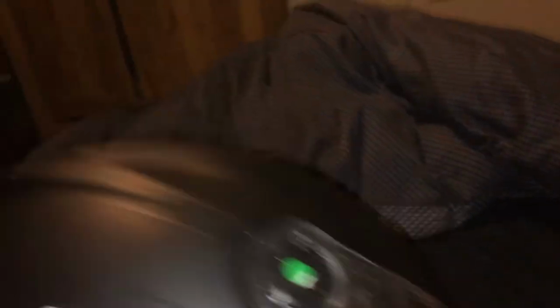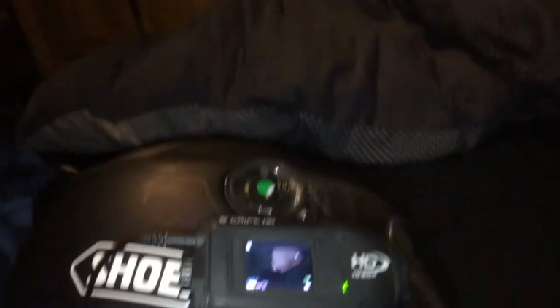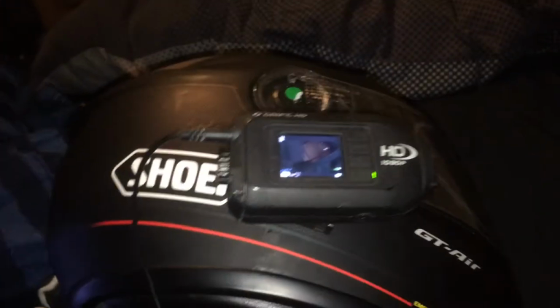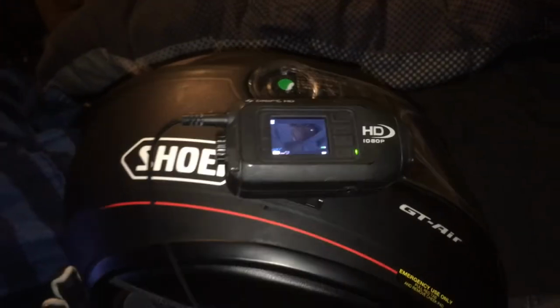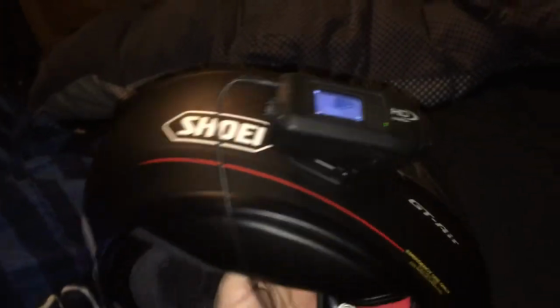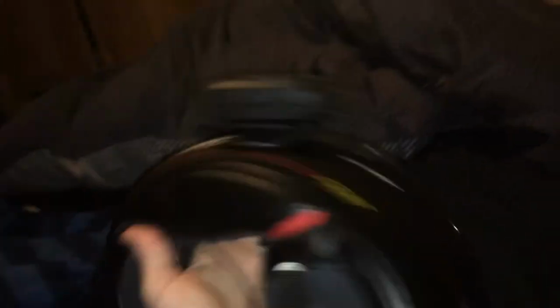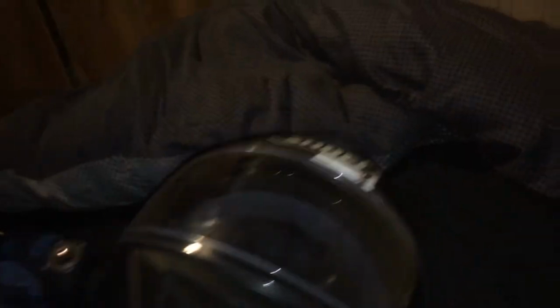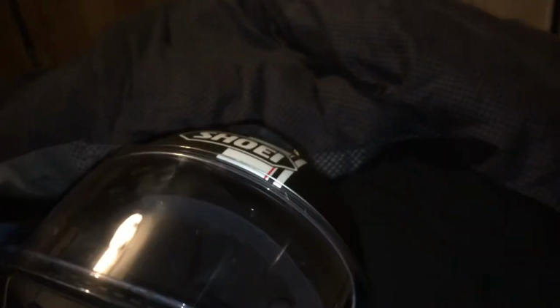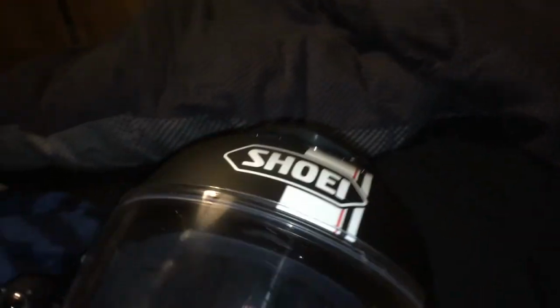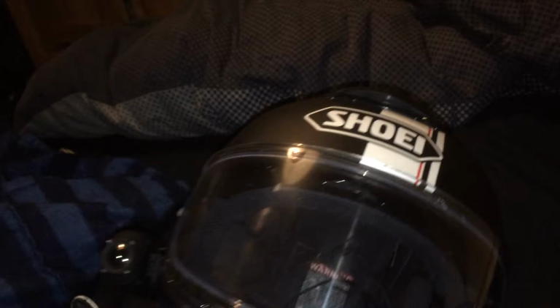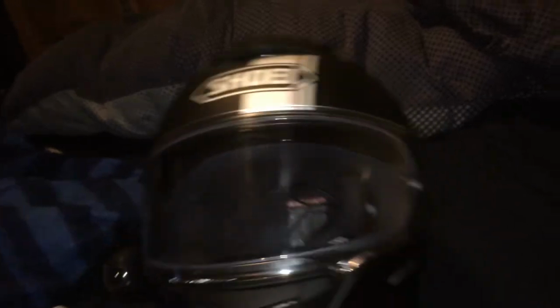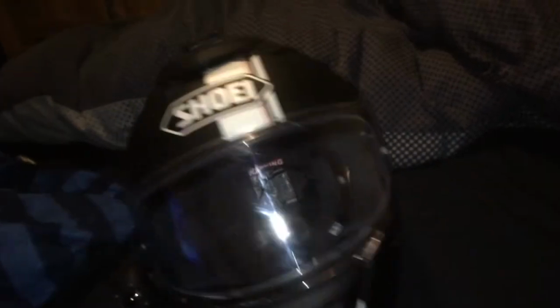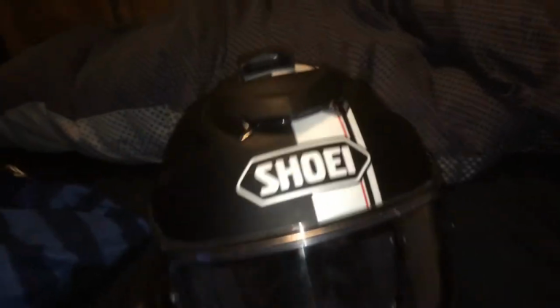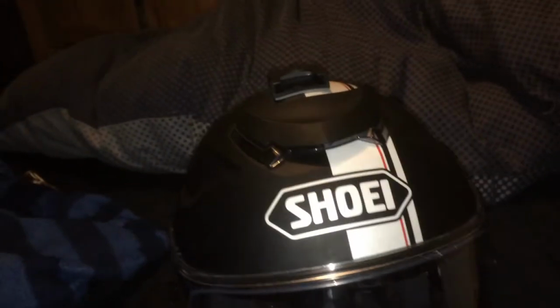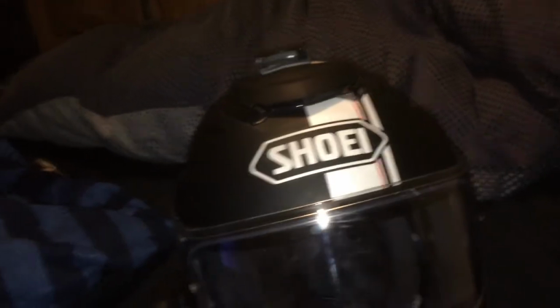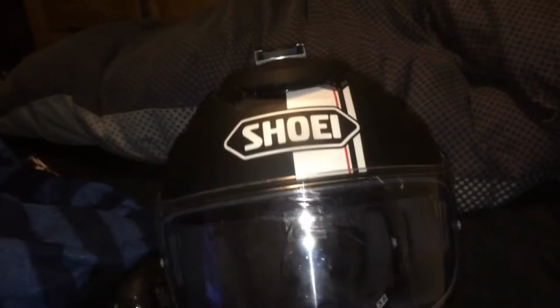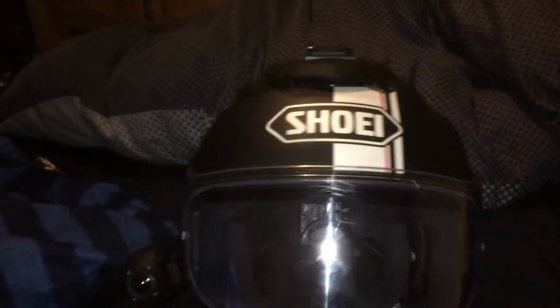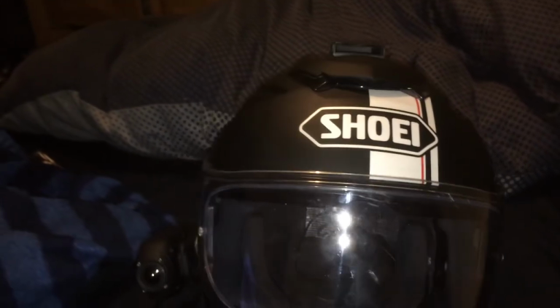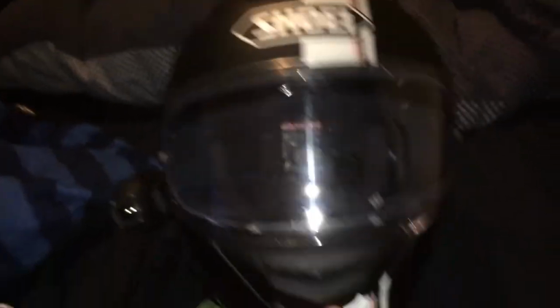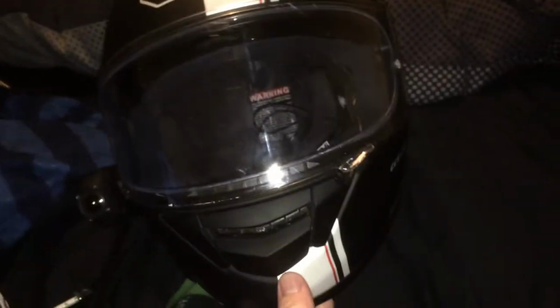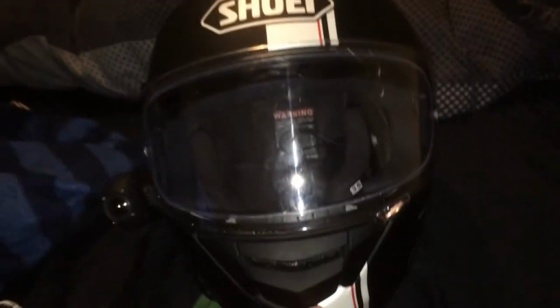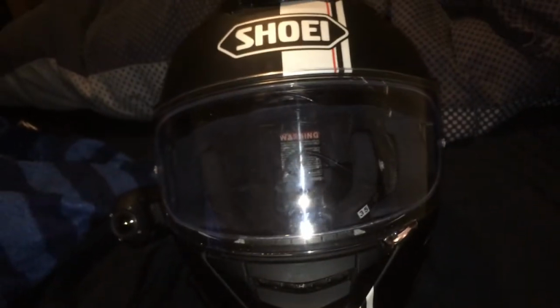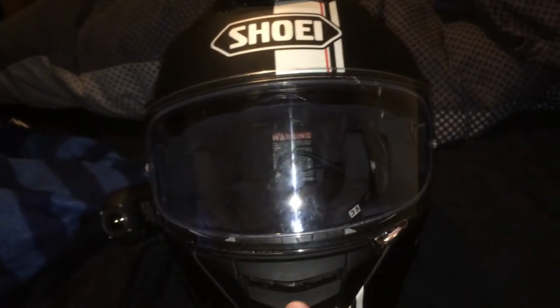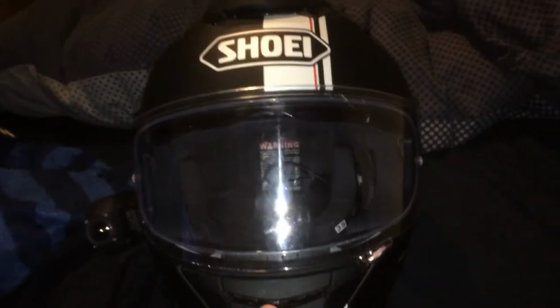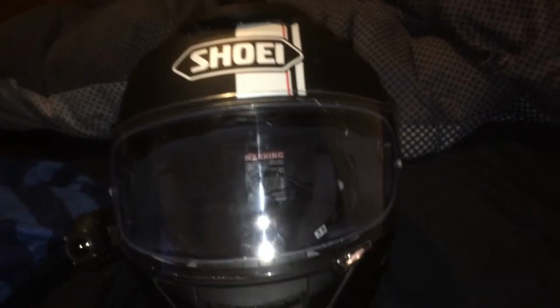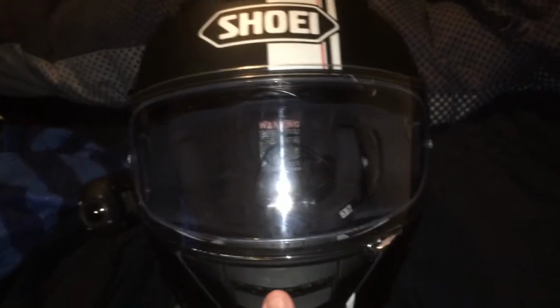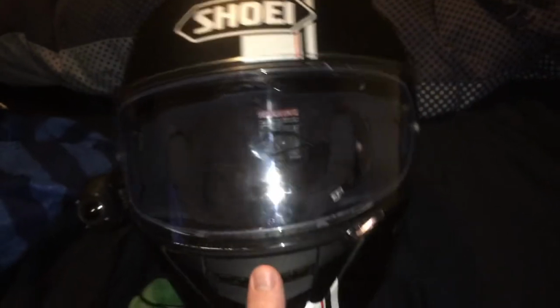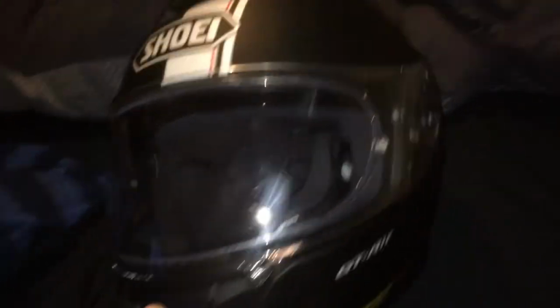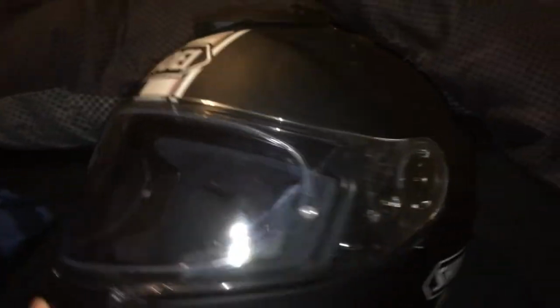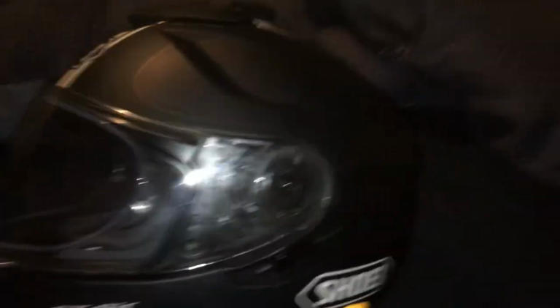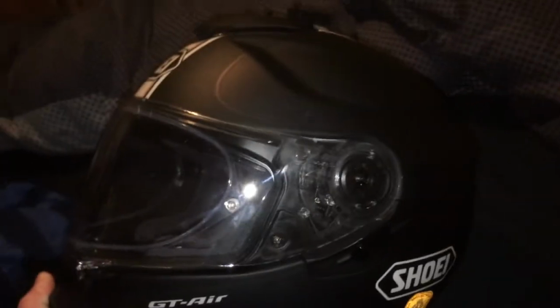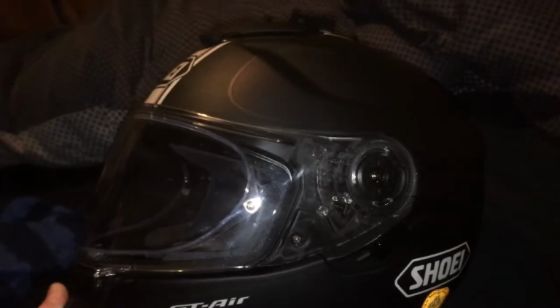It's a brand new helmet actually, because I had a crash on my Kymco and I kind of knackered that up. So I haven't got my old helmet anymore — this is my new one.